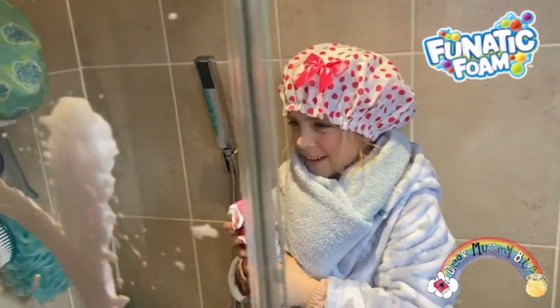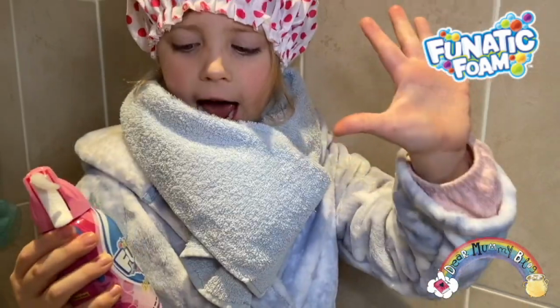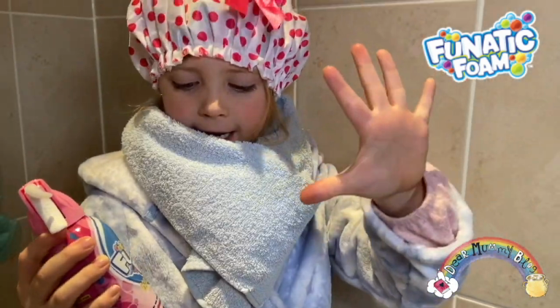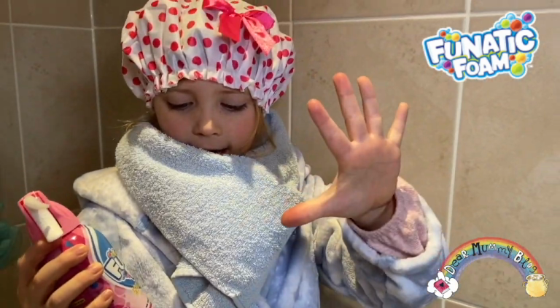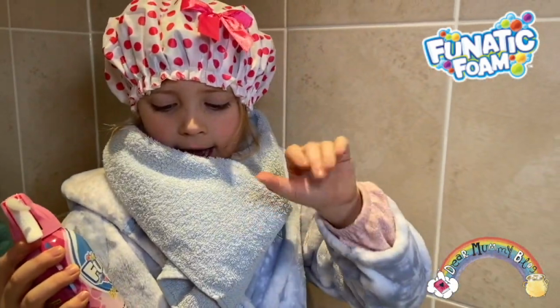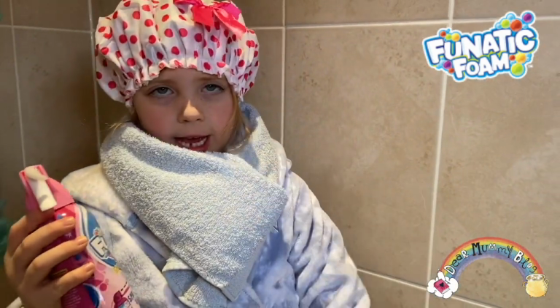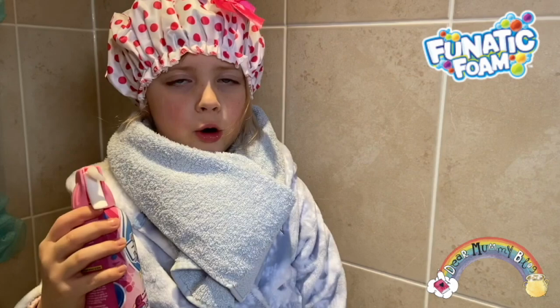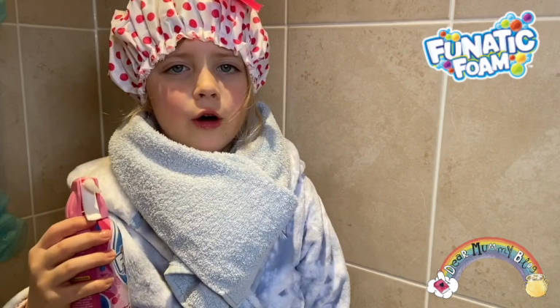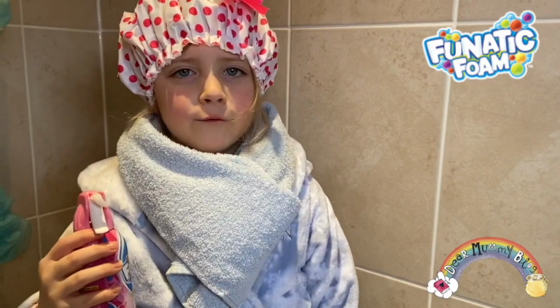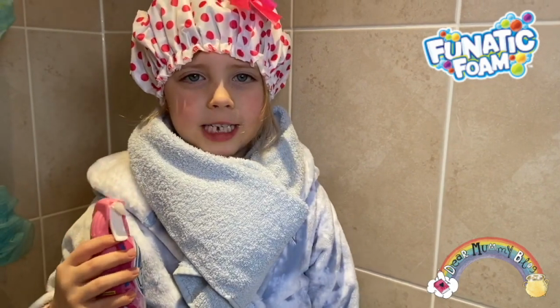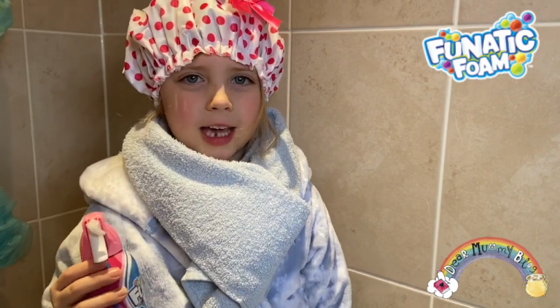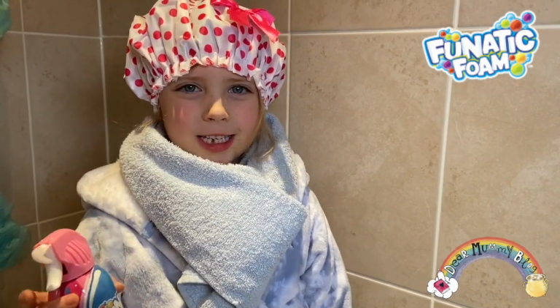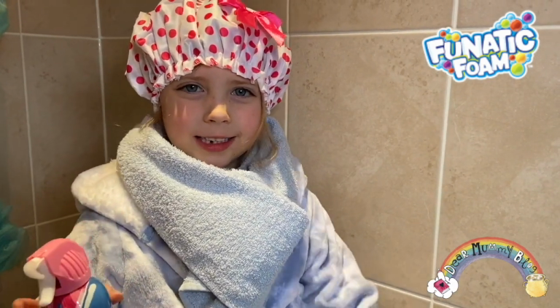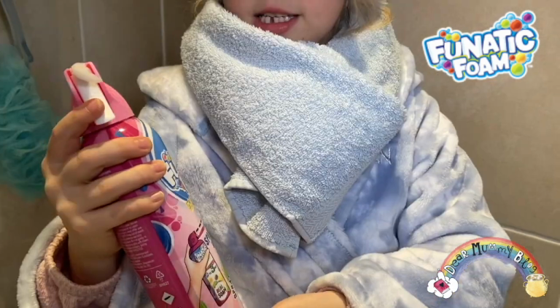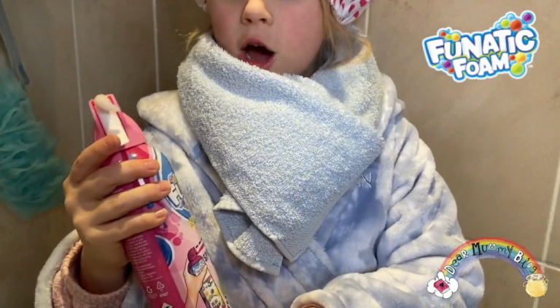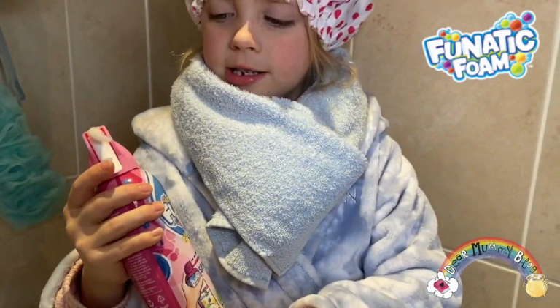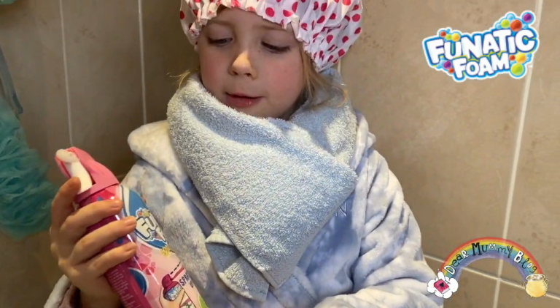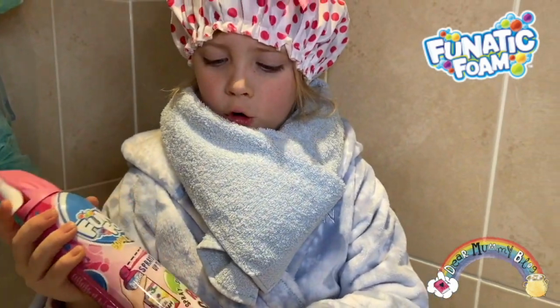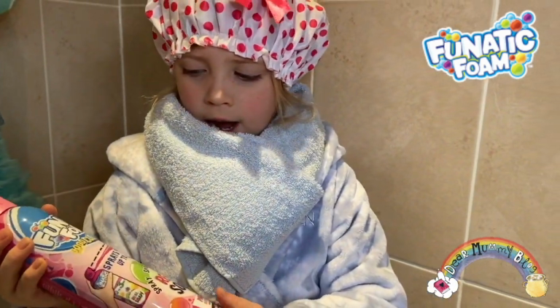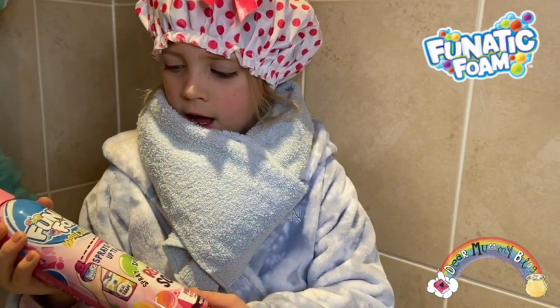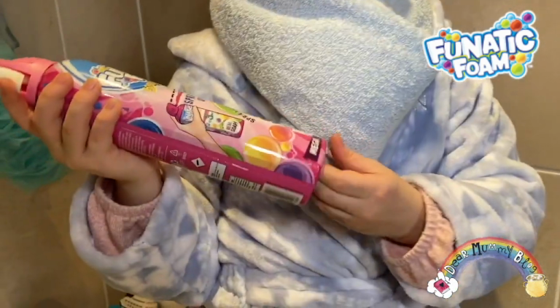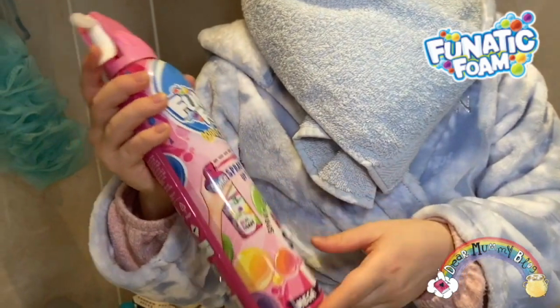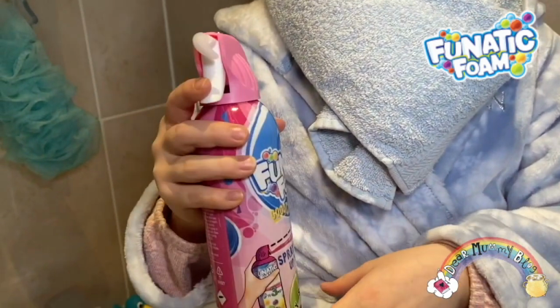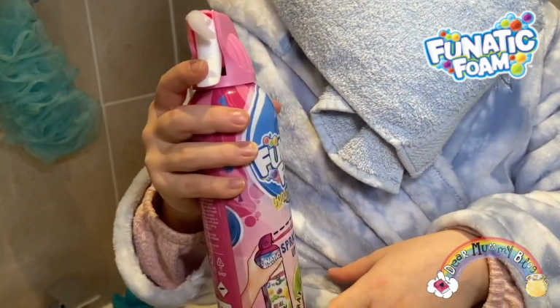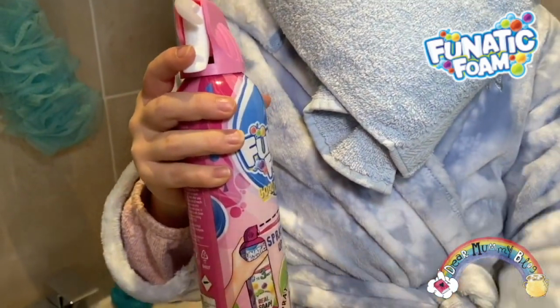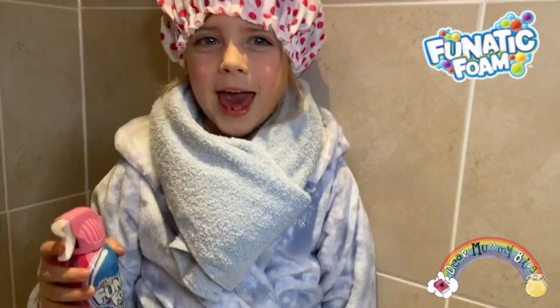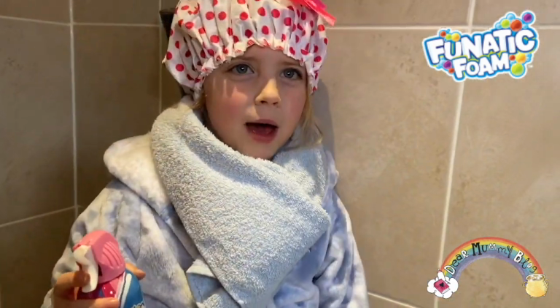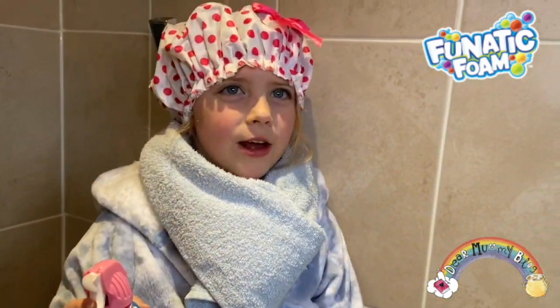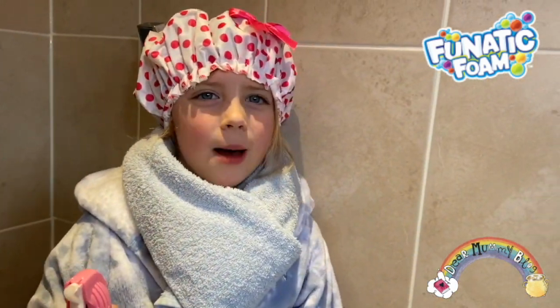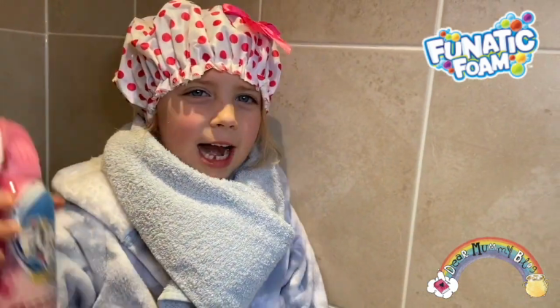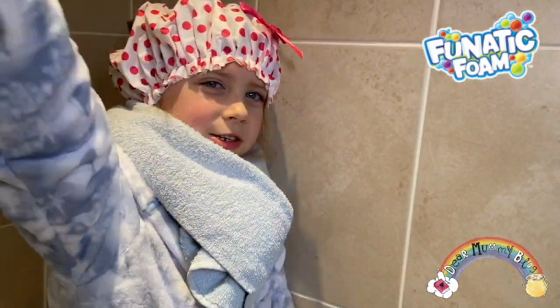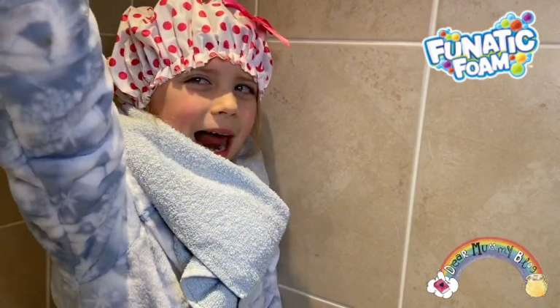It's $5.99 and available from Tesco's. It has a non-stain formula and you can spray up to three metres. It's perfect for summer and outdoor play!